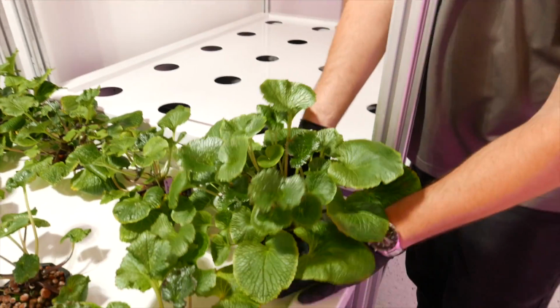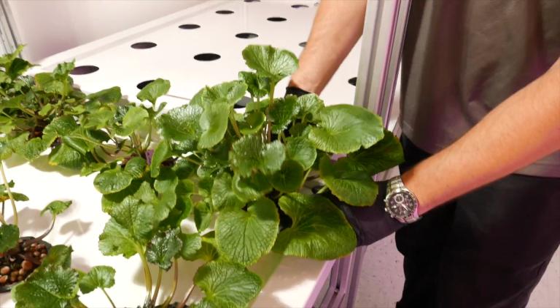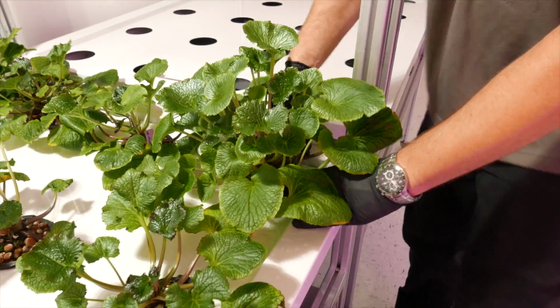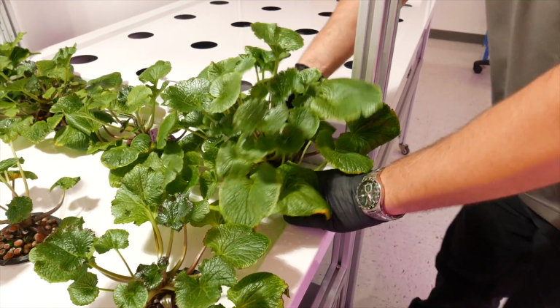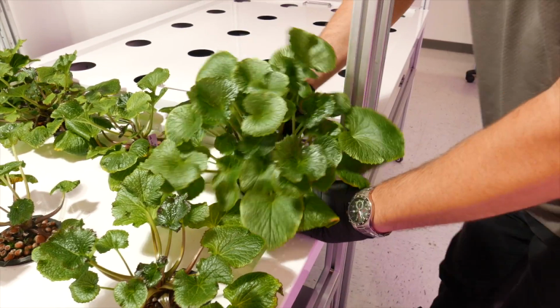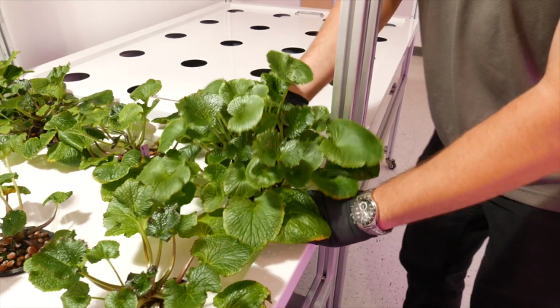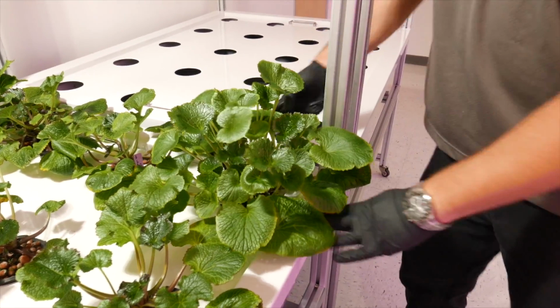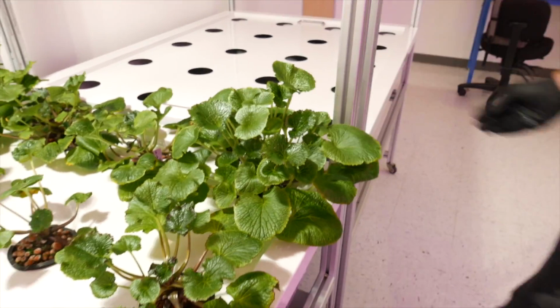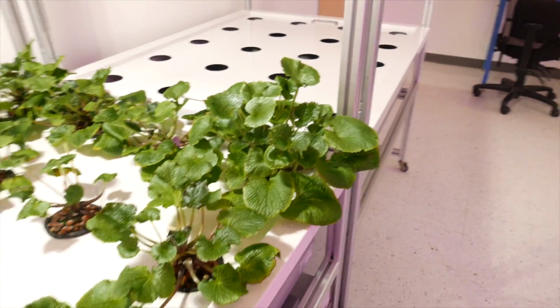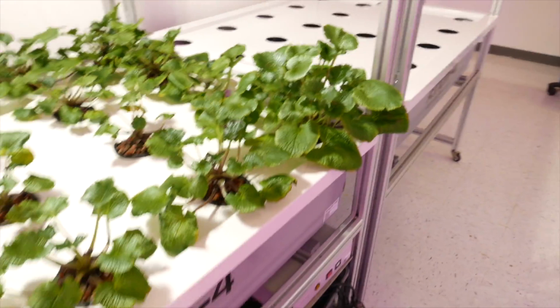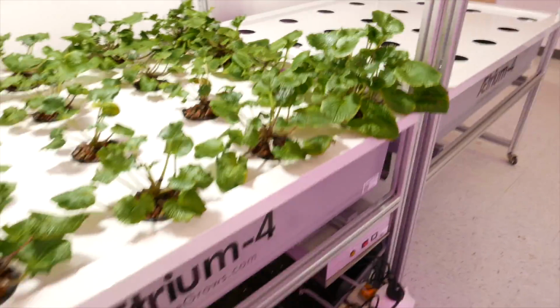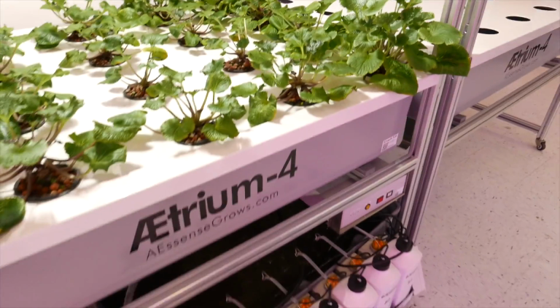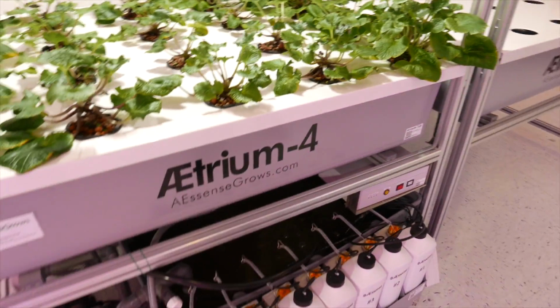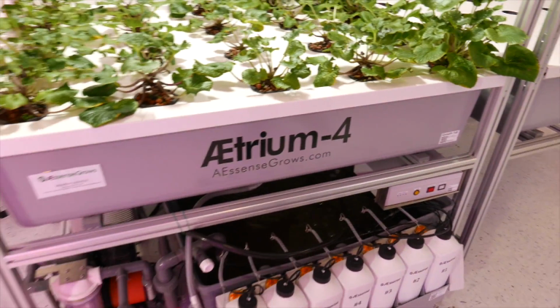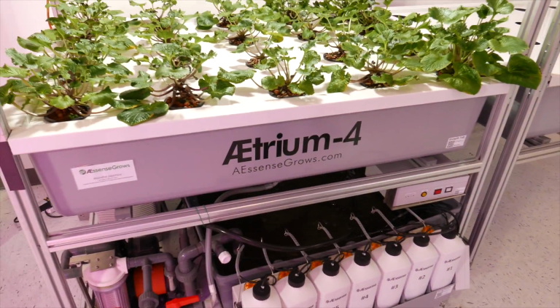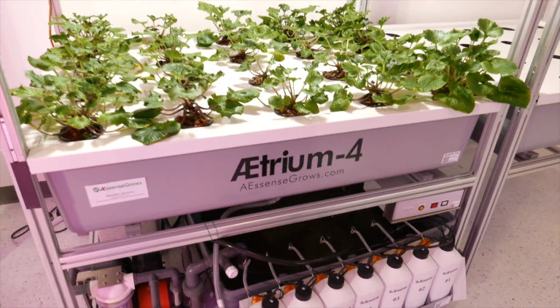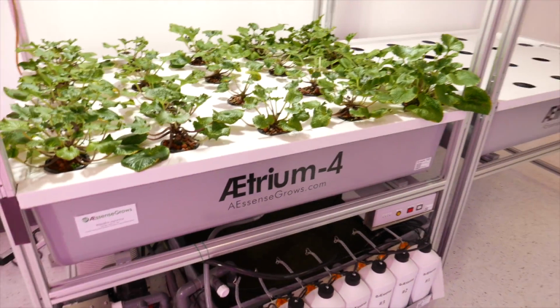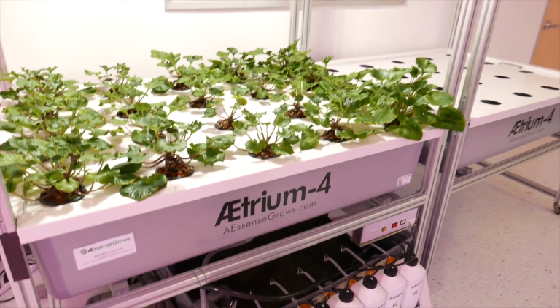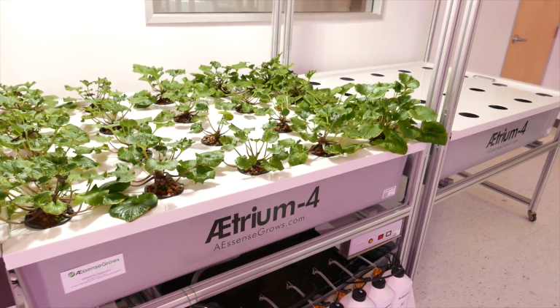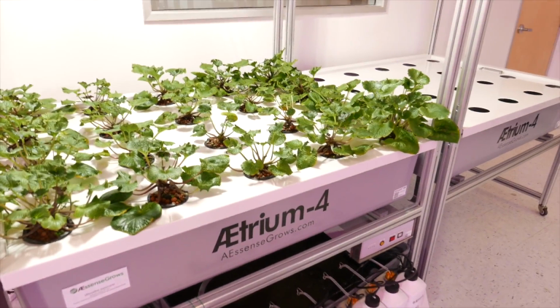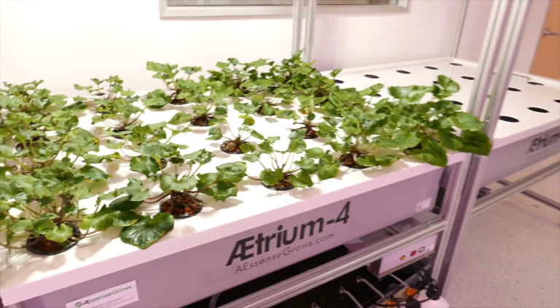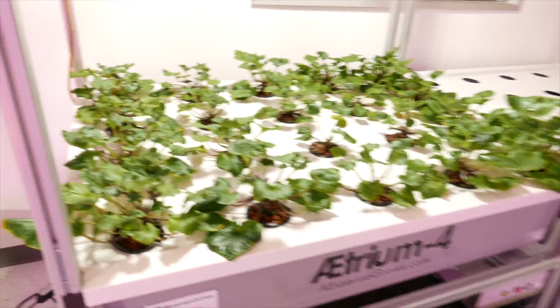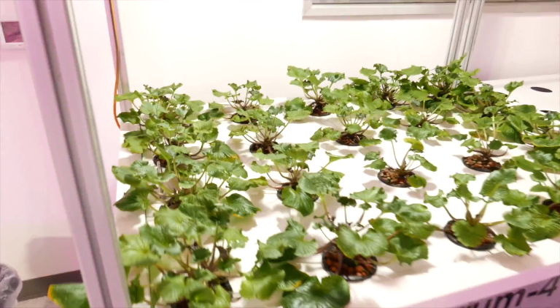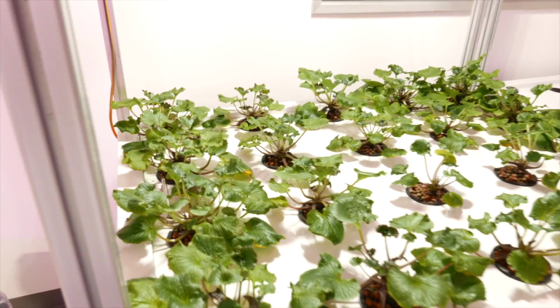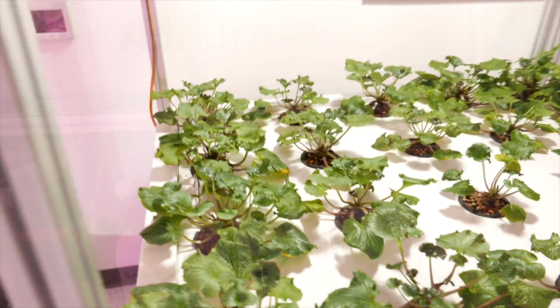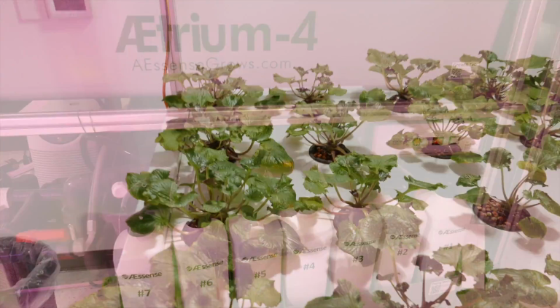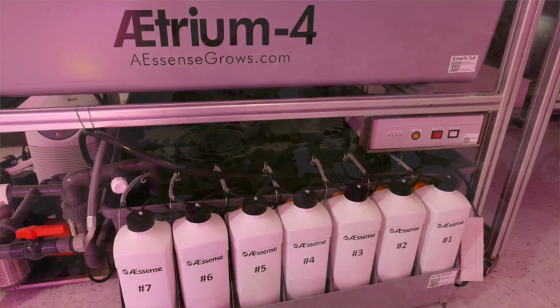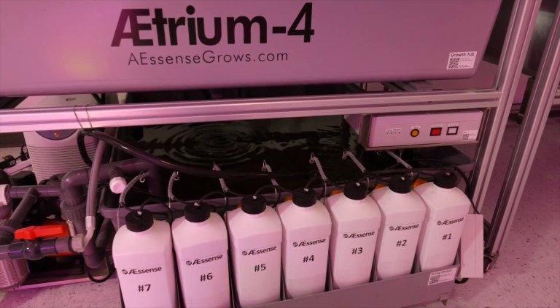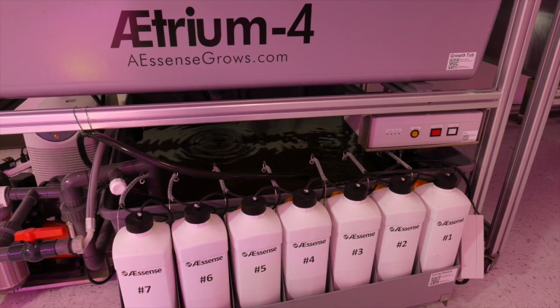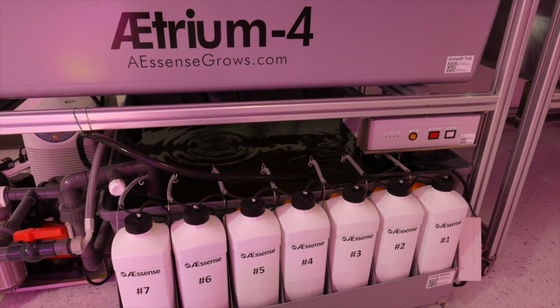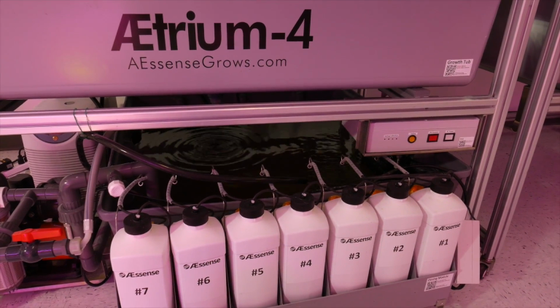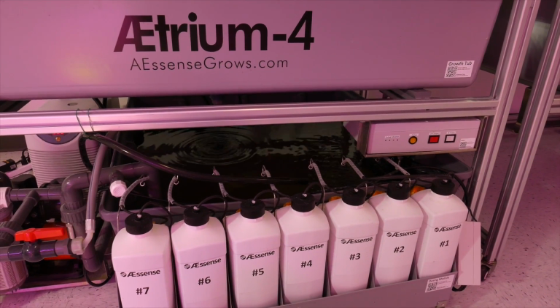I keep the pH at 5.8, and the nutrients I started at about 150 ppm. I've stepped it up now to about 550 ppm, and I use the General Hydroponics Flora series for nutrients.